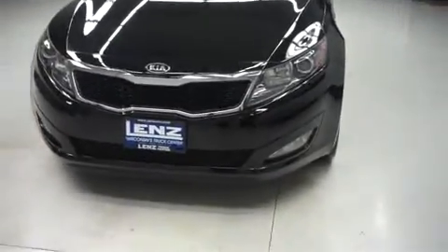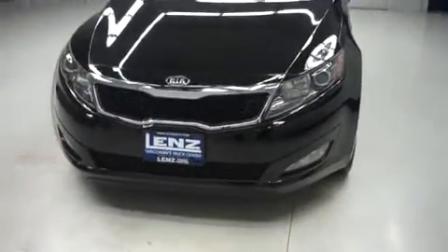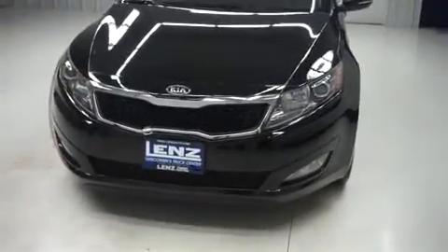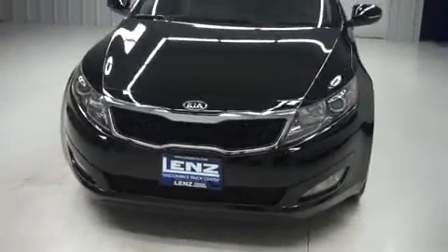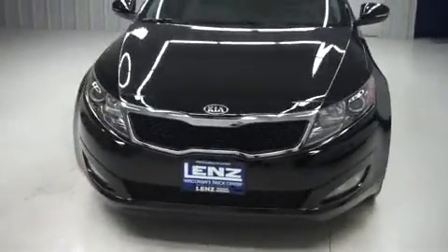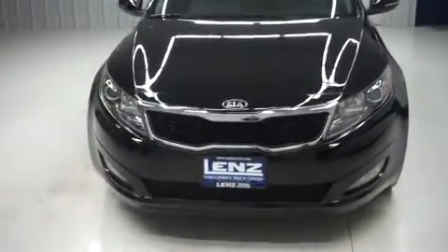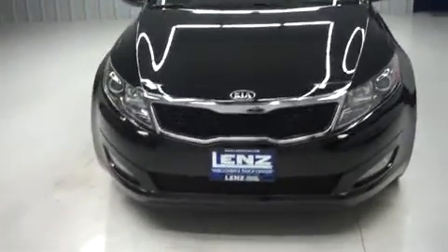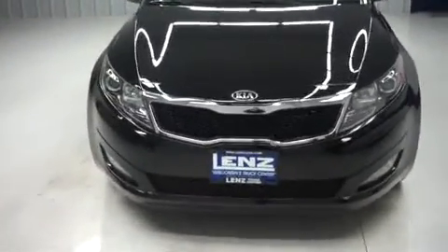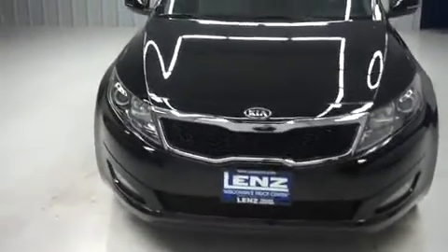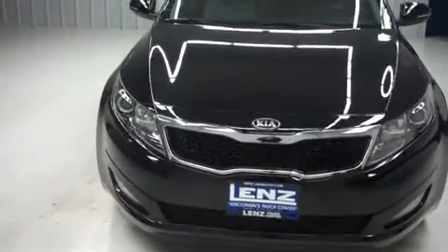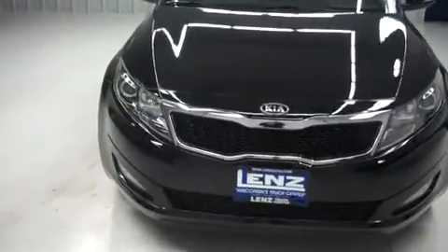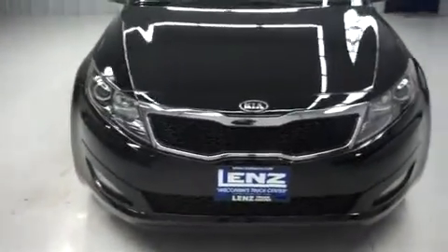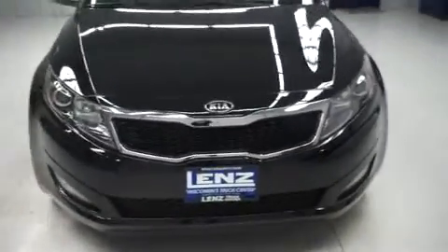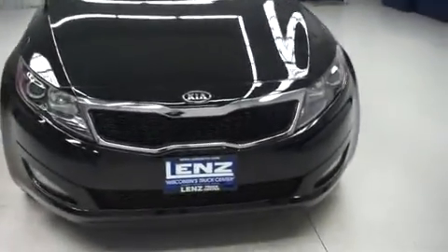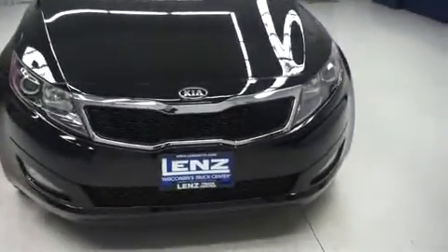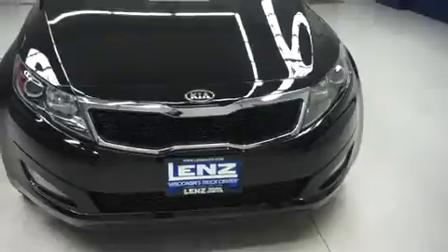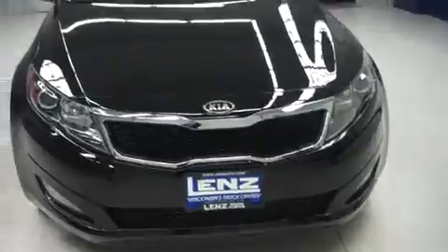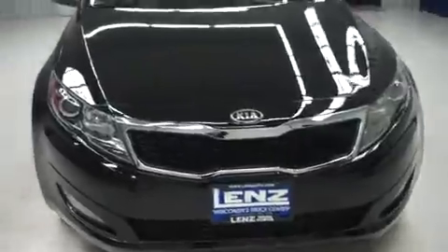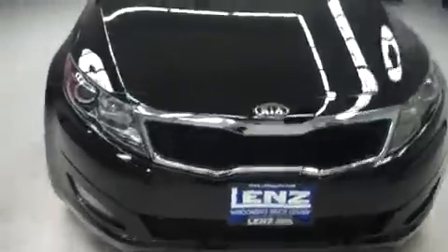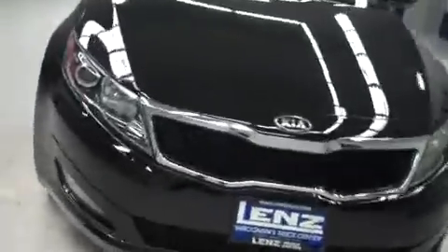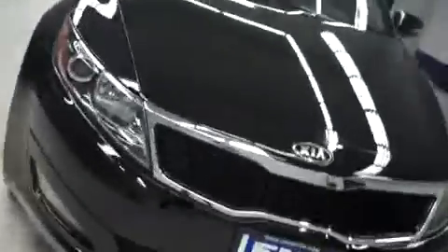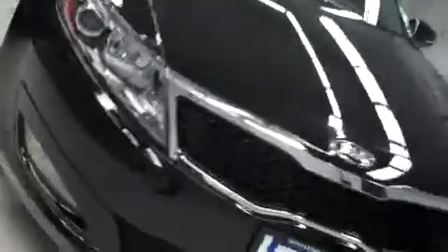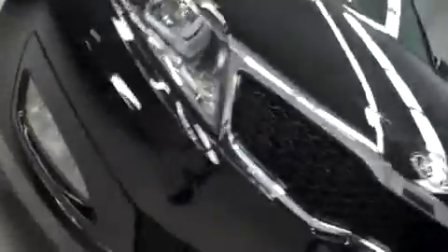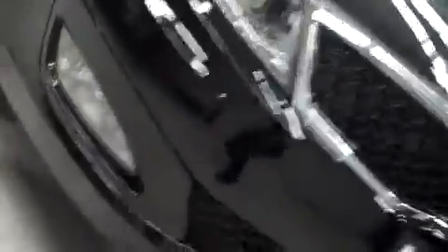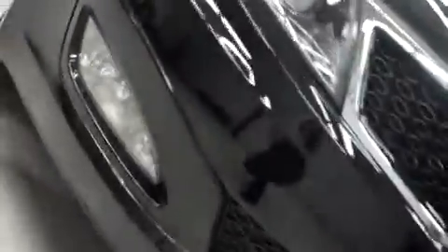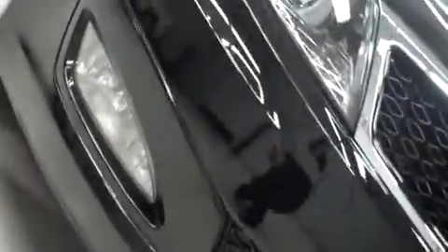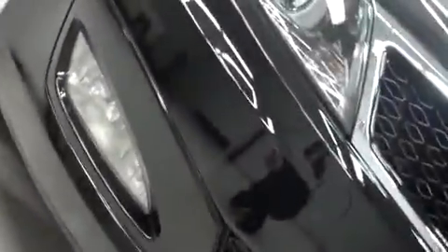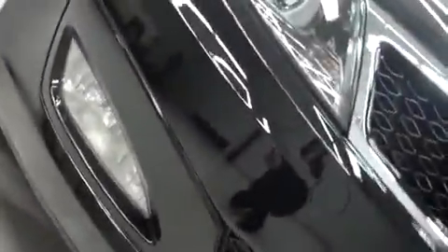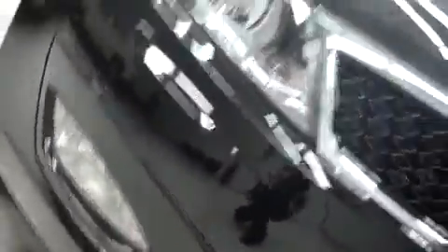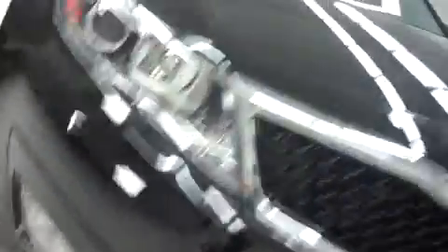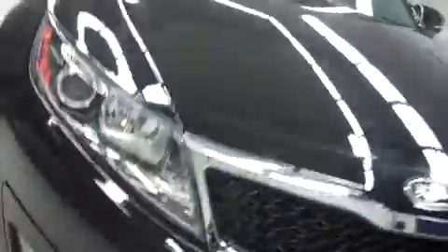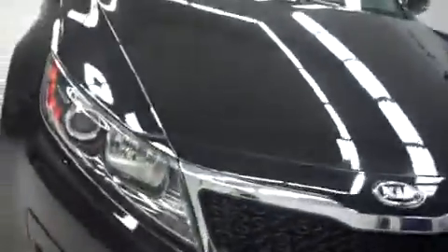As you can see, the front end of the vehicle is very clean with chrome accents around the grille as well as fog lights on the bumper and factory headlights.